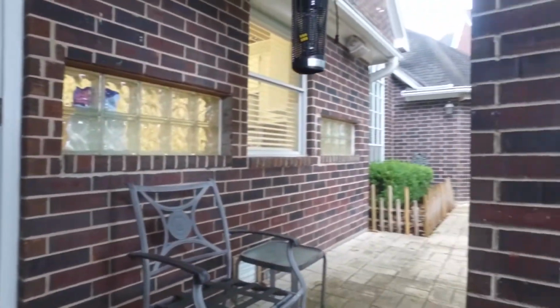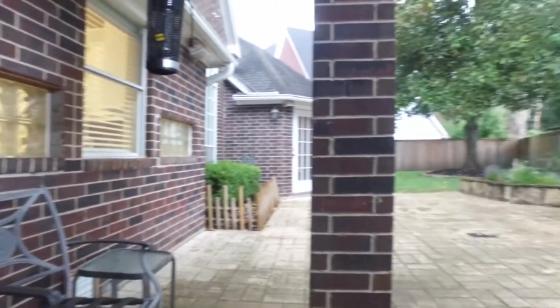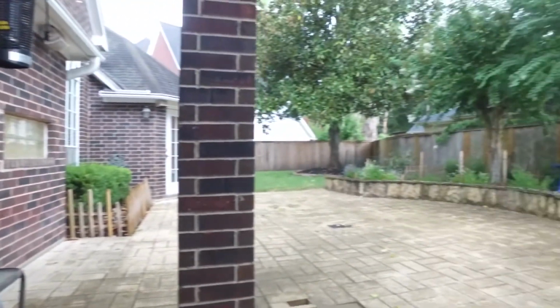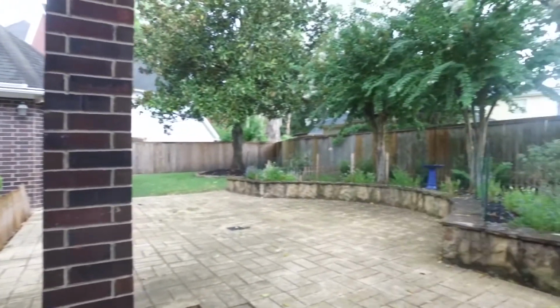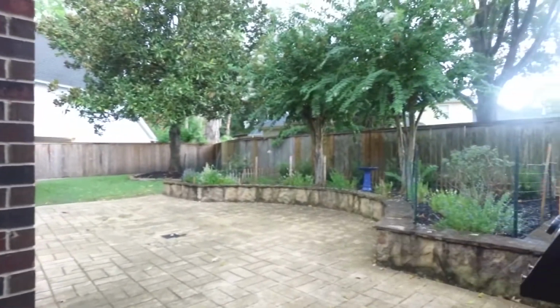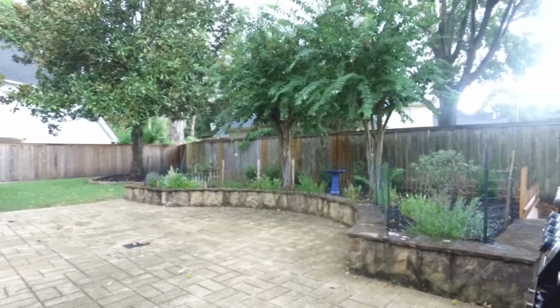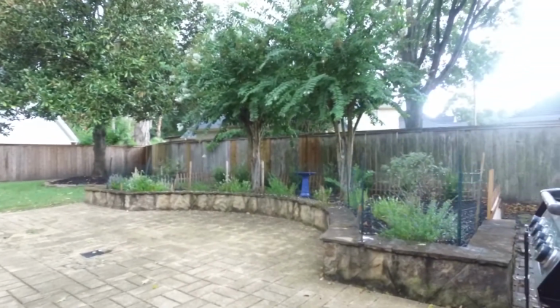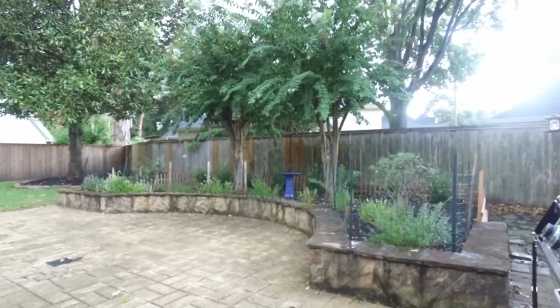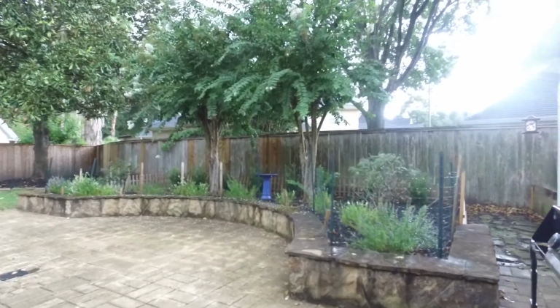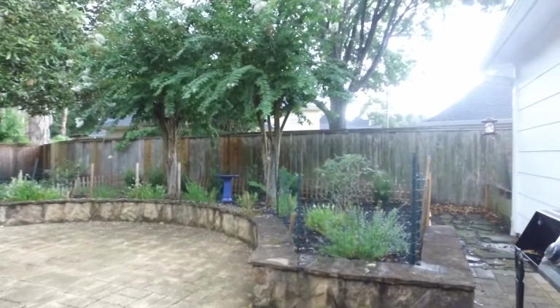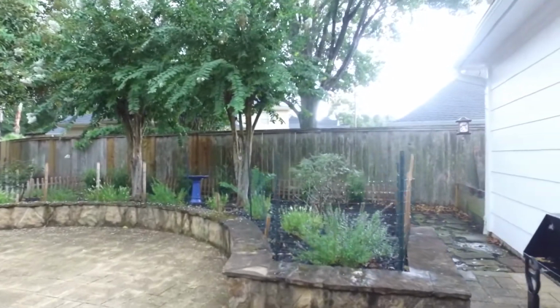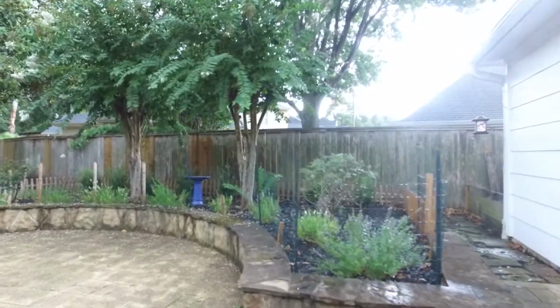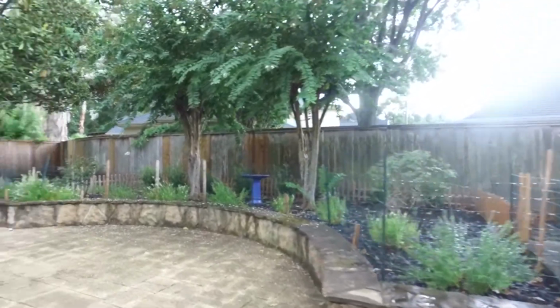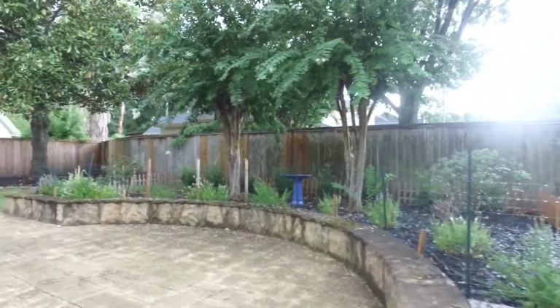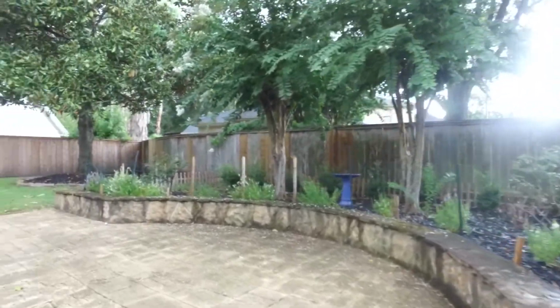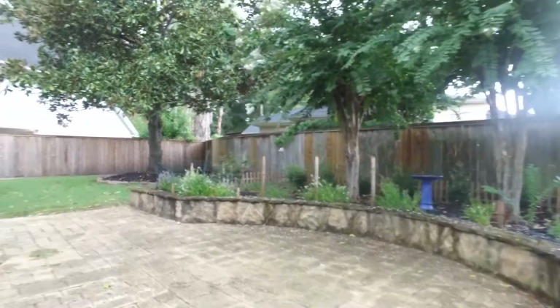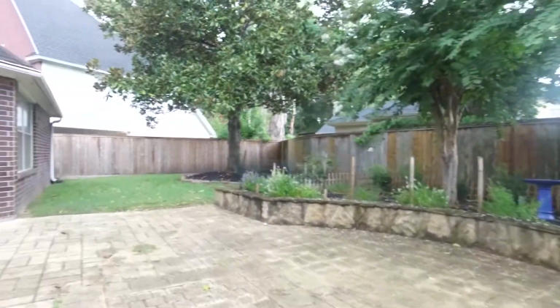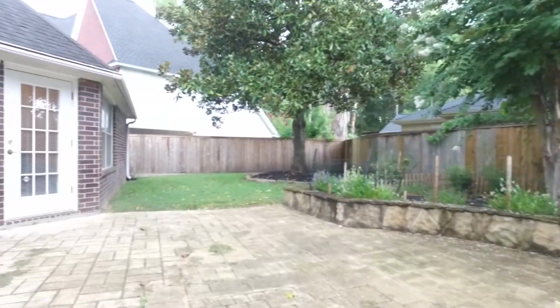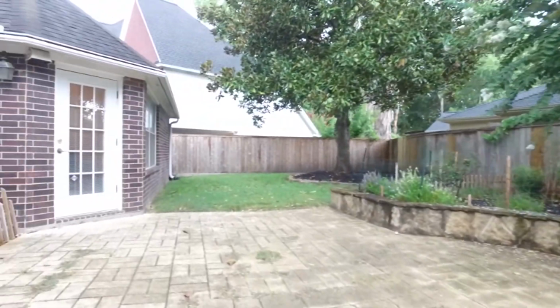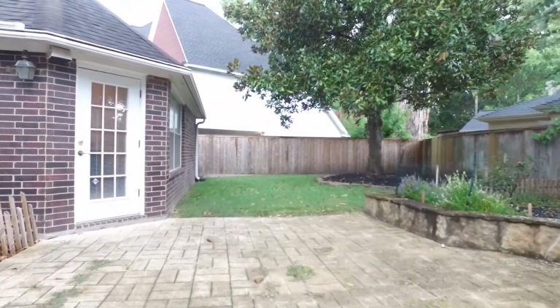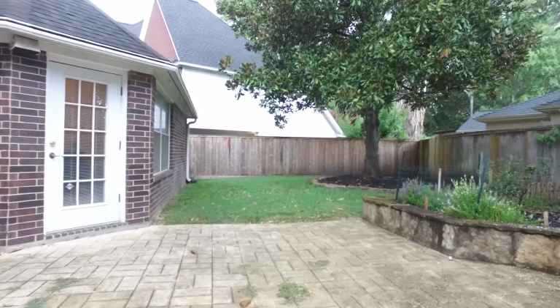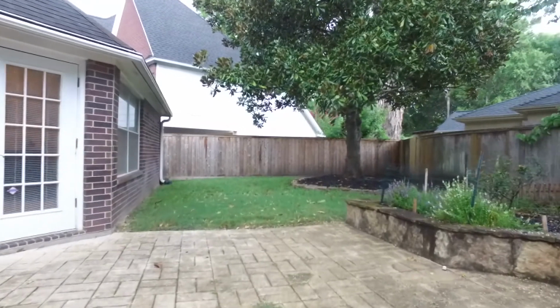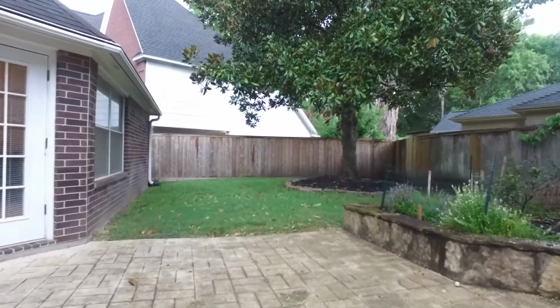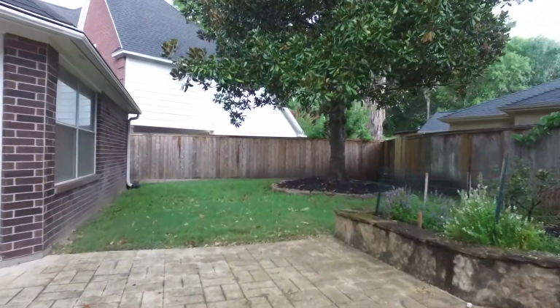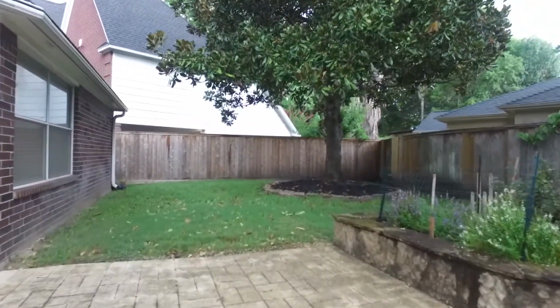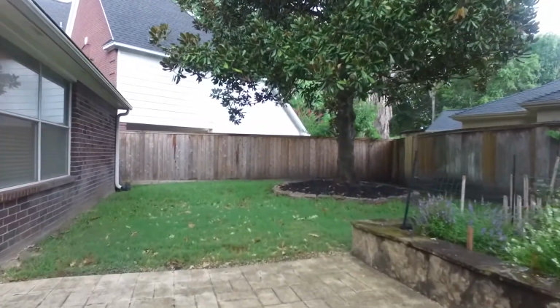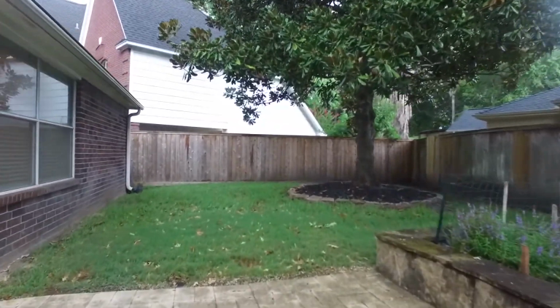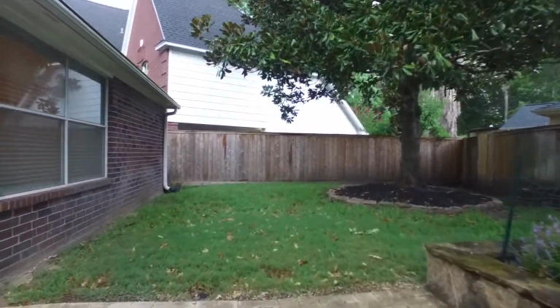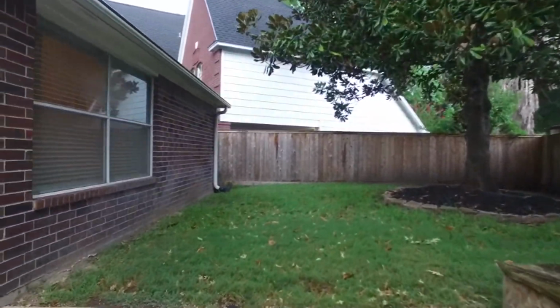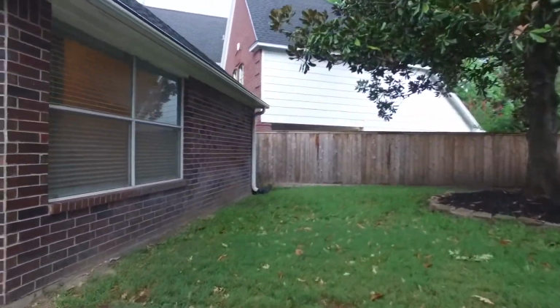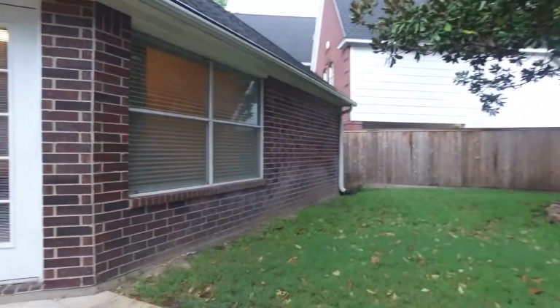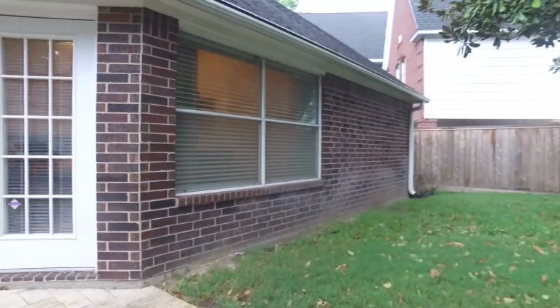The backyard of this home is spacious with a large patio area — nice and private. This home in Houston is move-in ready. Wouldn't you love to make it yours? Contact the listing agent right away.